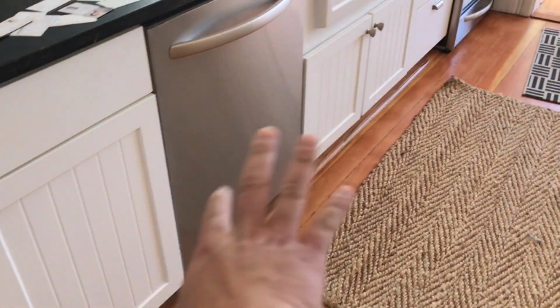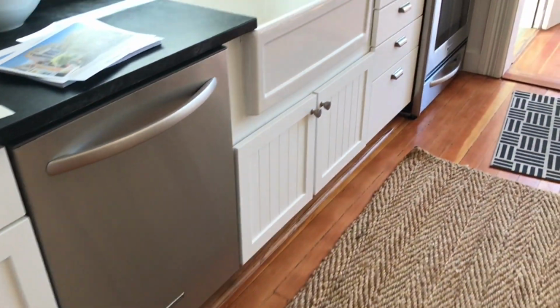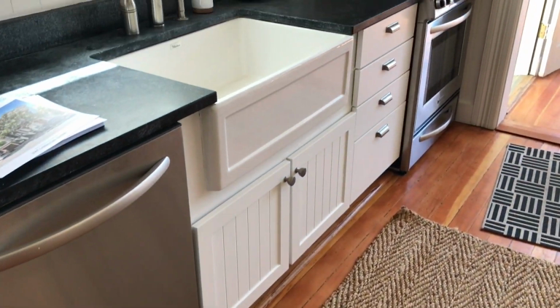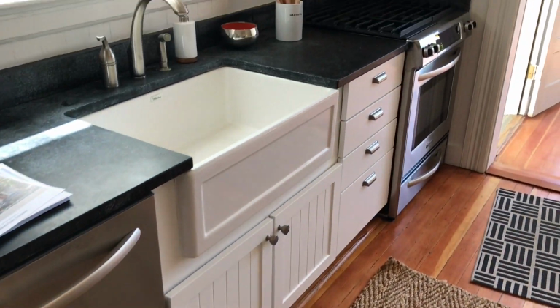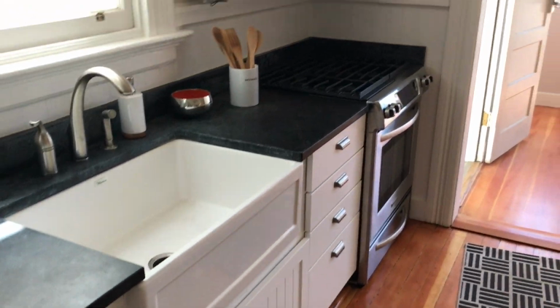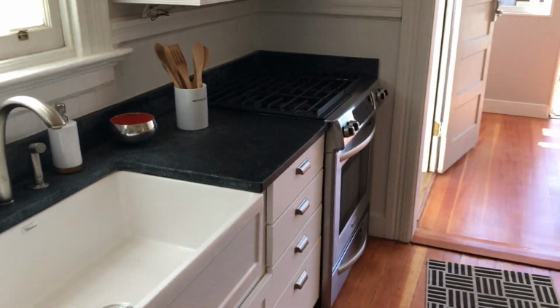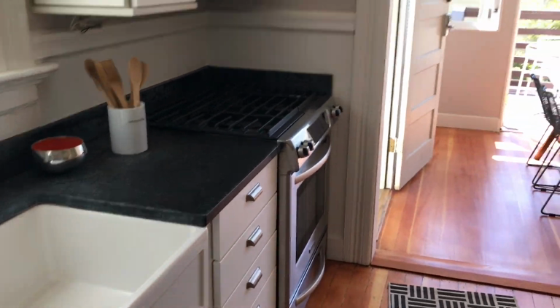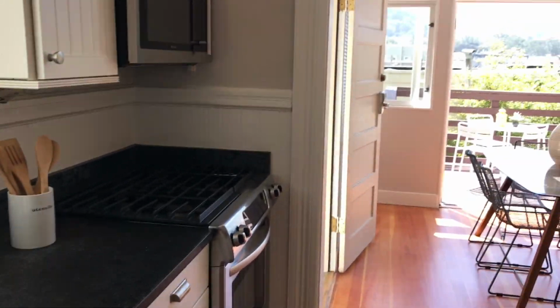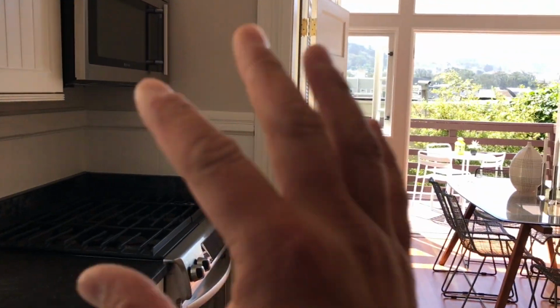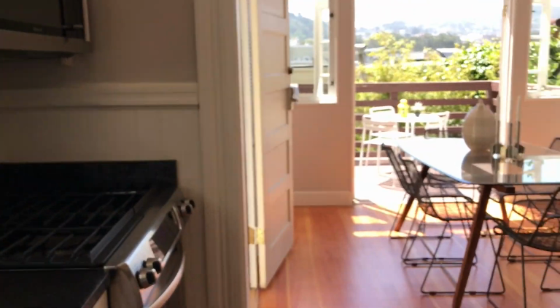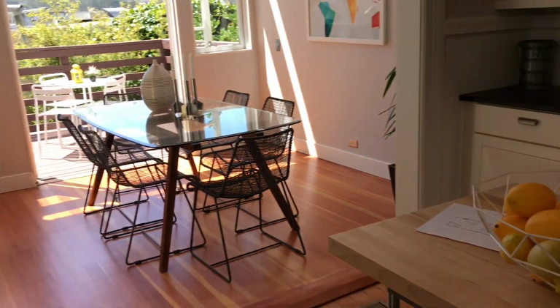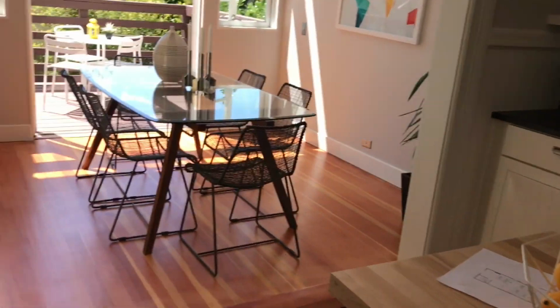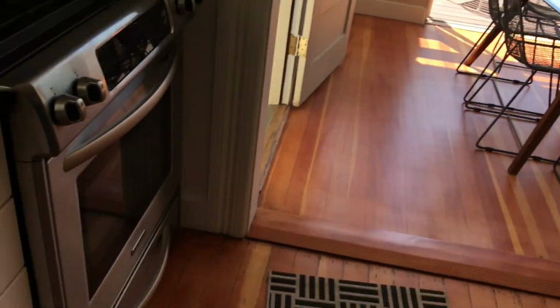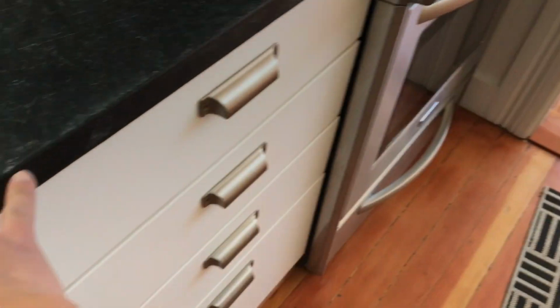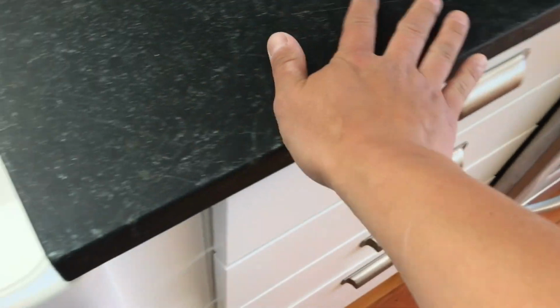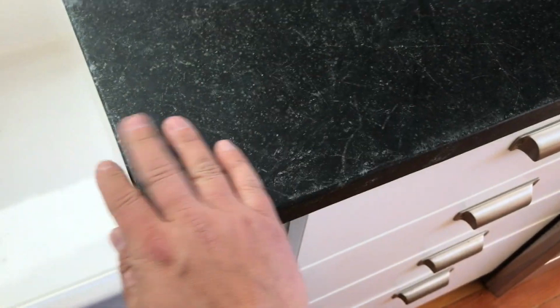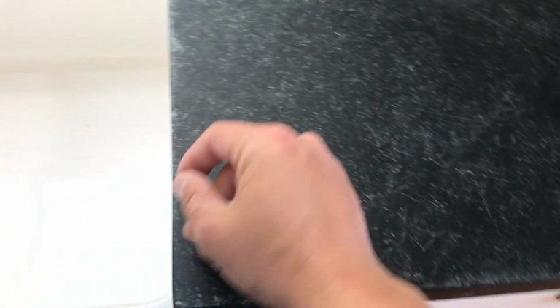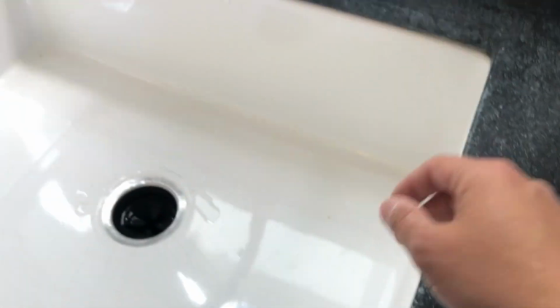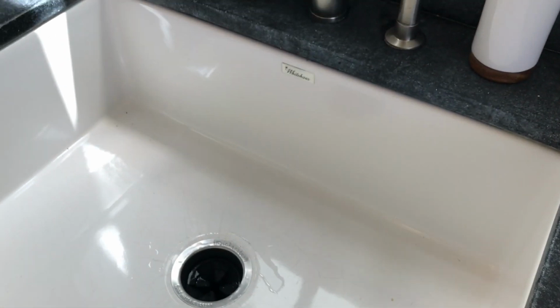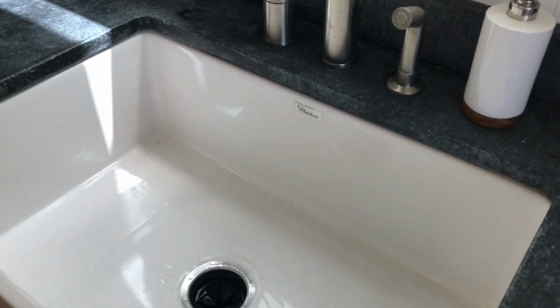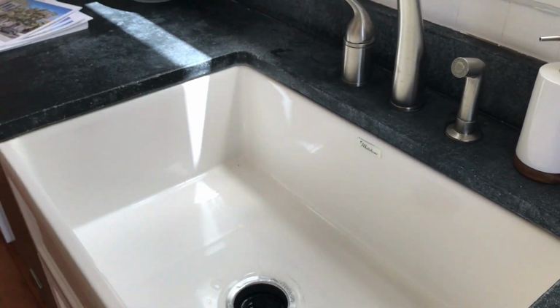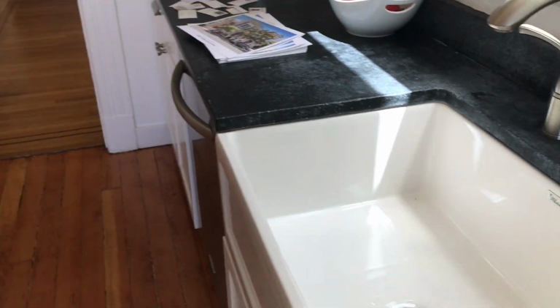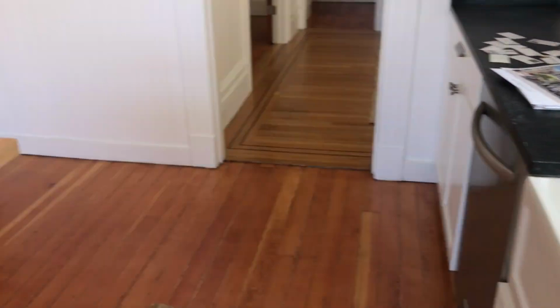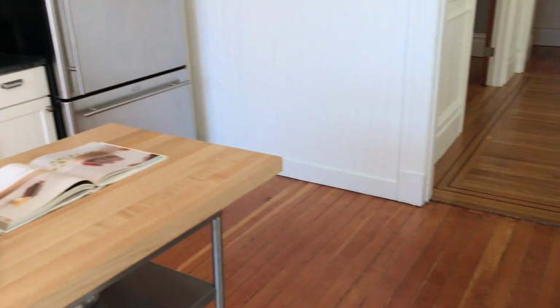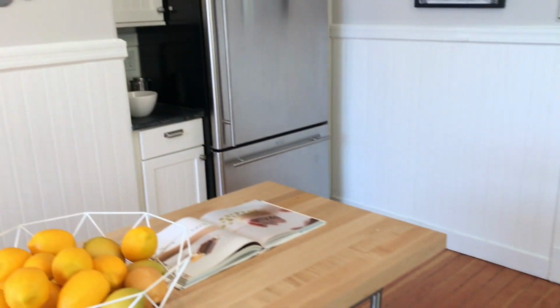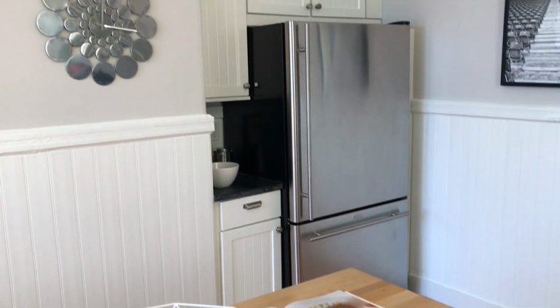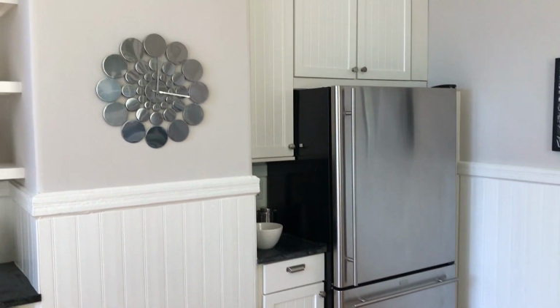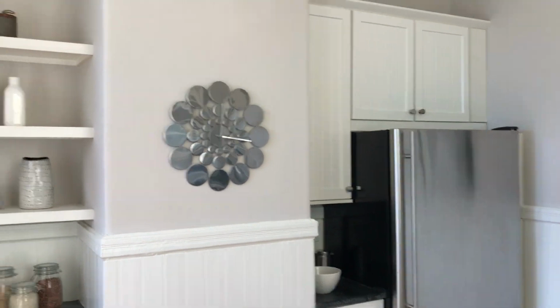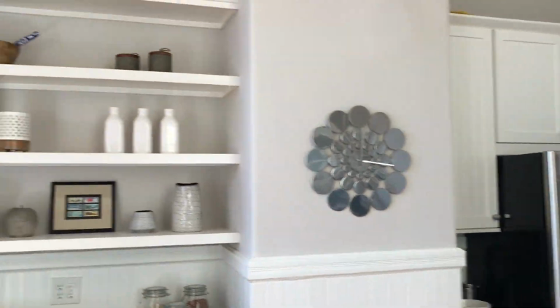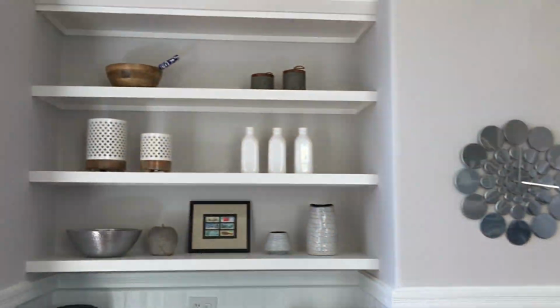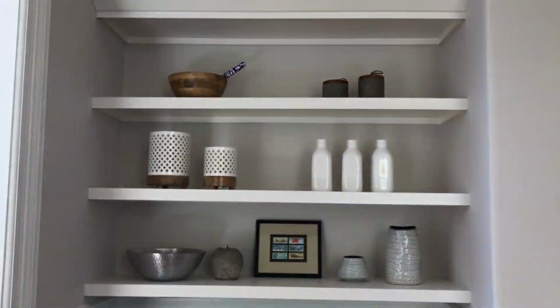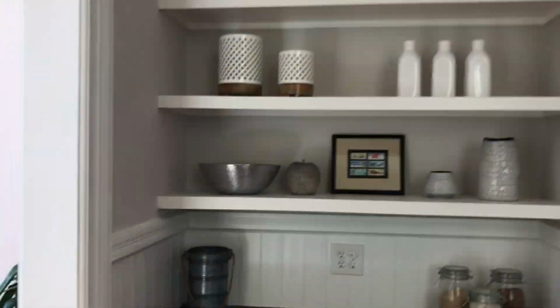I love the transitional style — the farmhouse sink, the gas stove, microwave over hood, soapstone countertops. Really nice. Open shelving here, and then this is the mudroom area — it's a down closet.